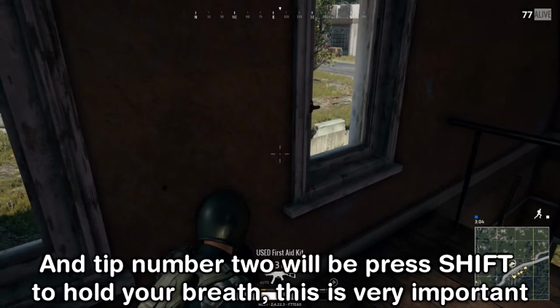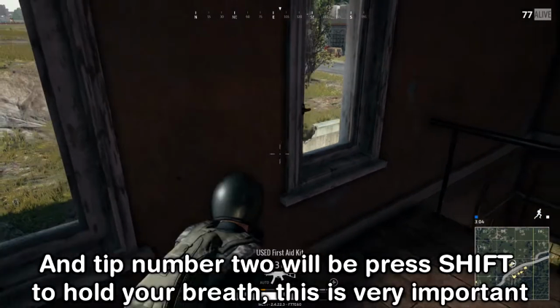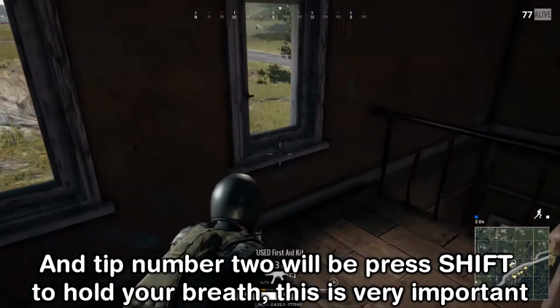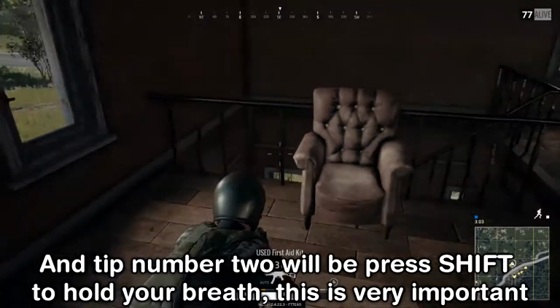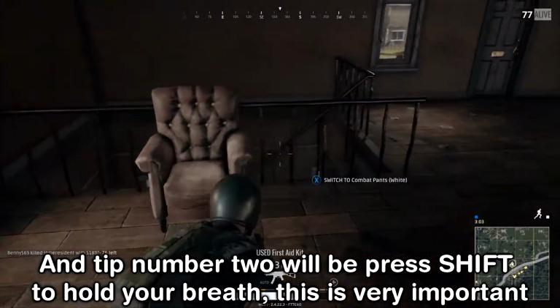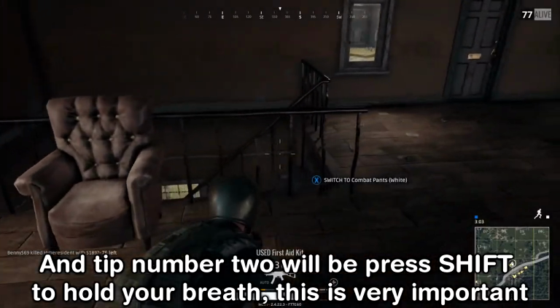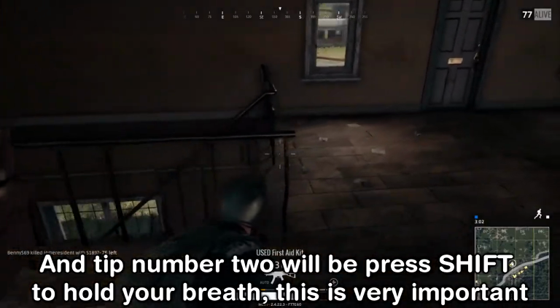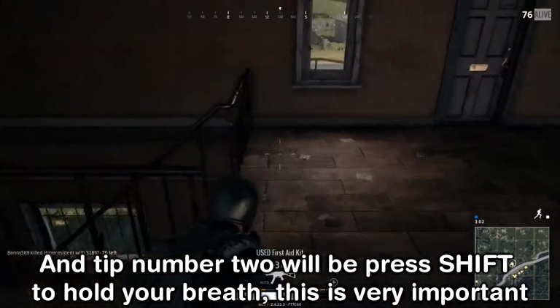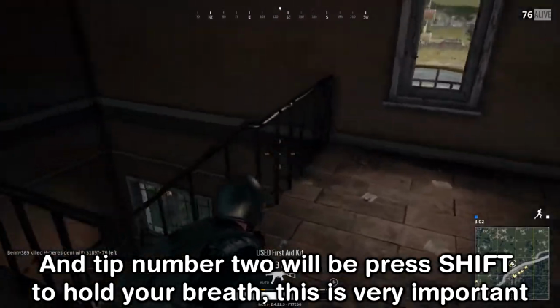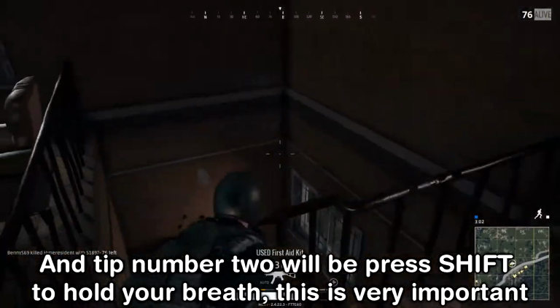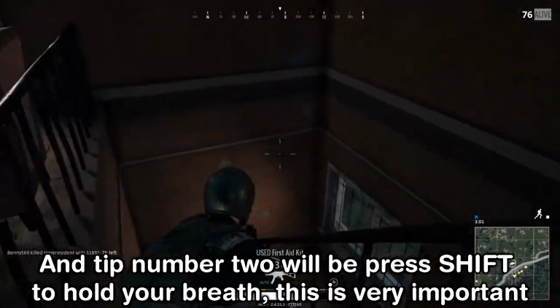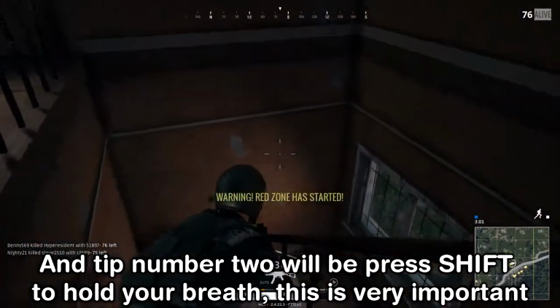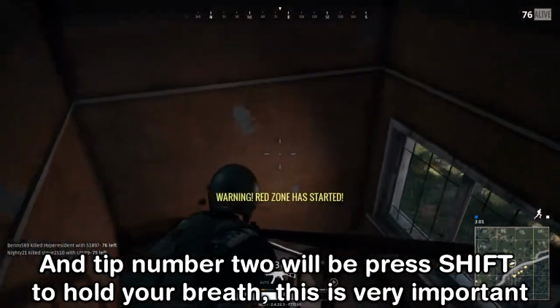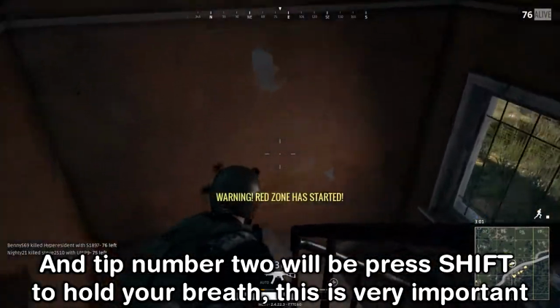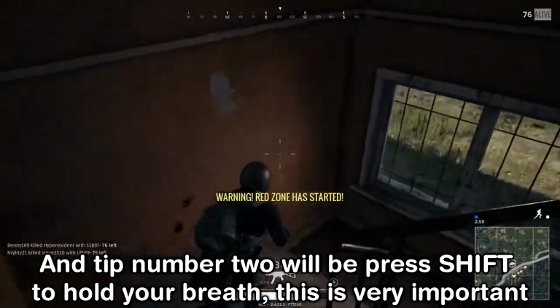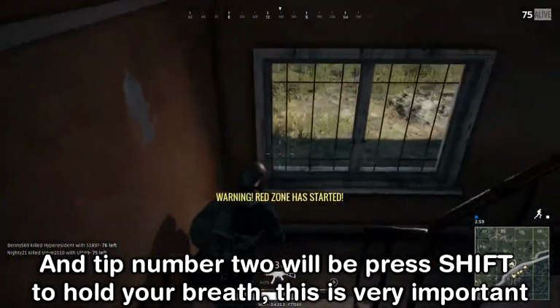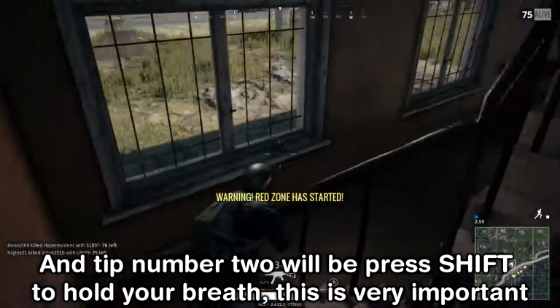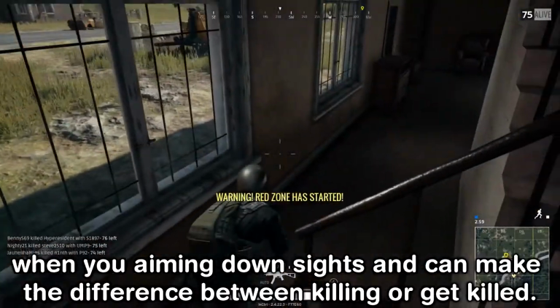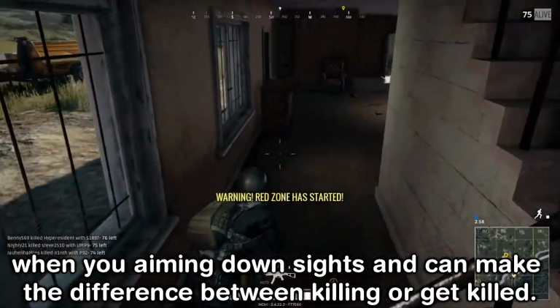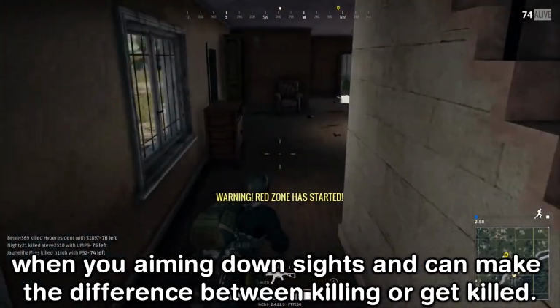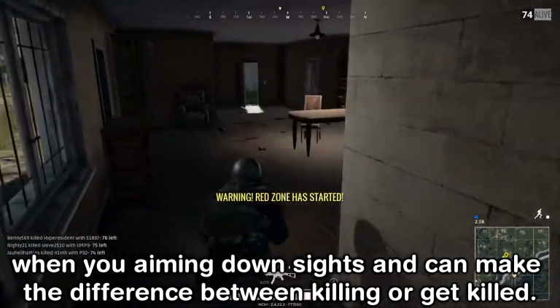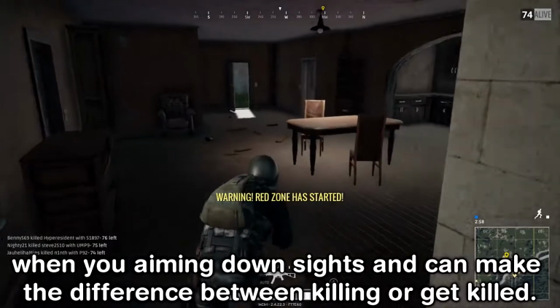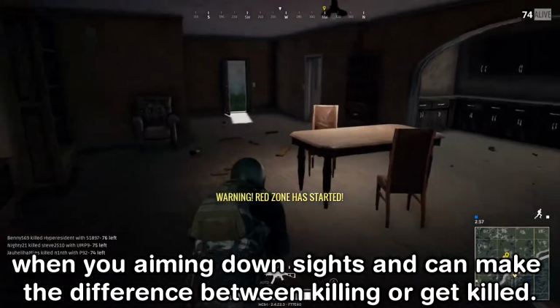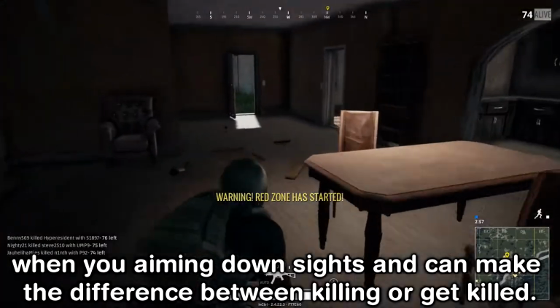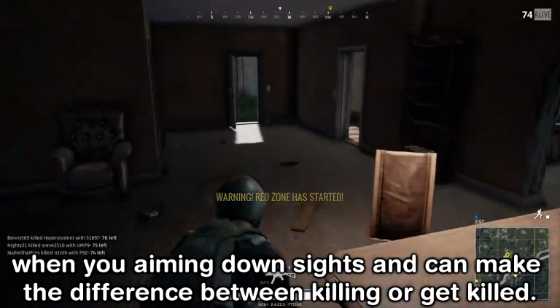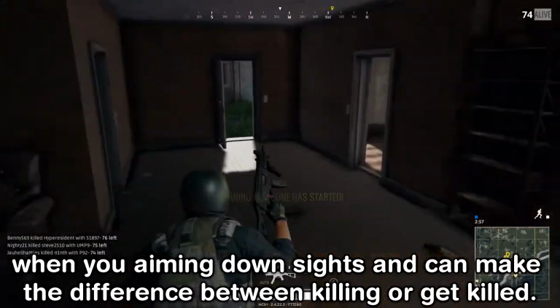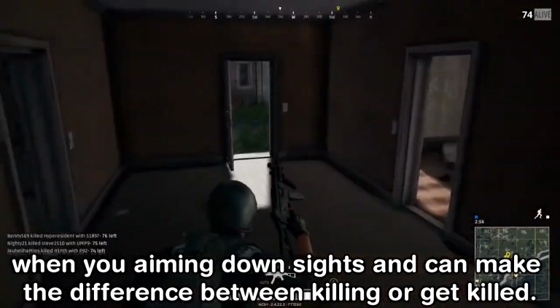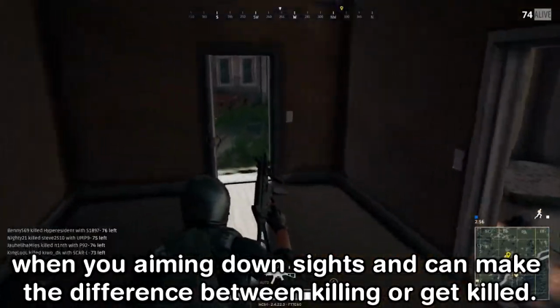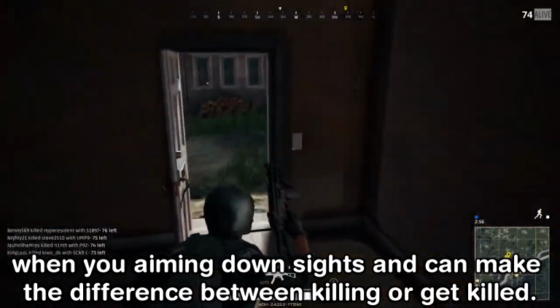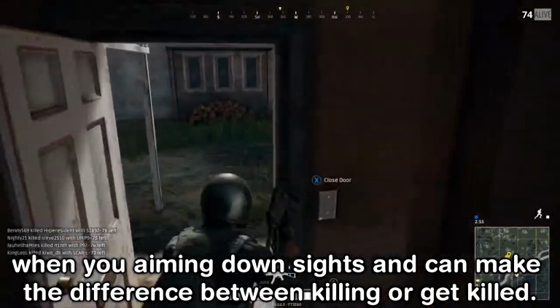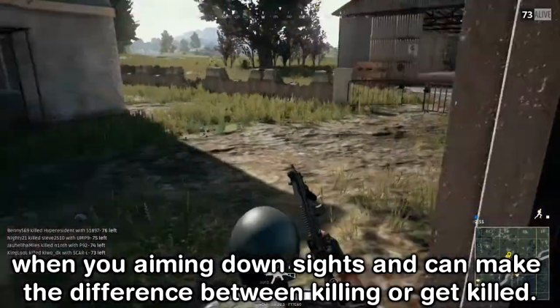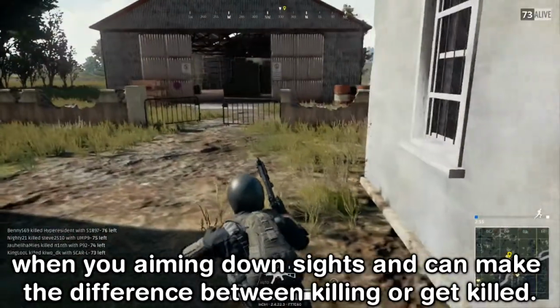Tip number two: press Shift to hold your breath. This is very important when you're aiming down sights and can make the difference between getting the kill or being killed.